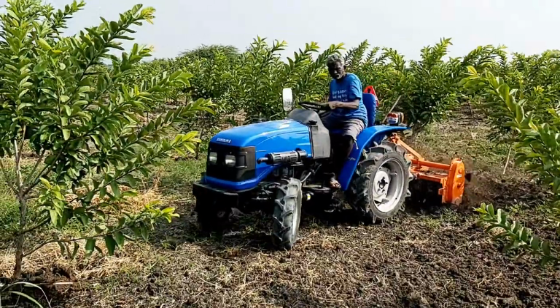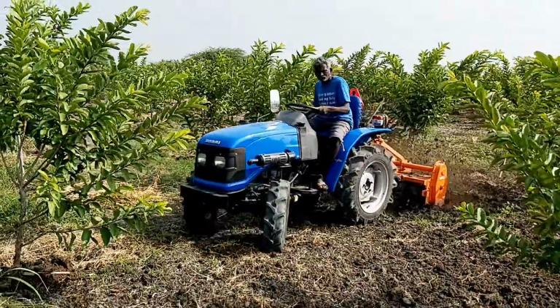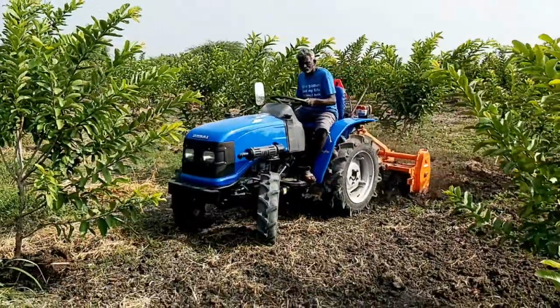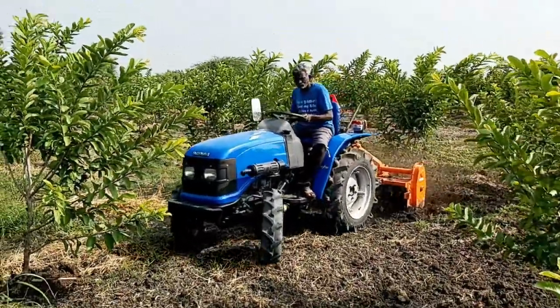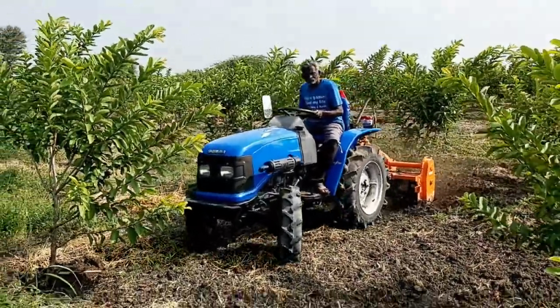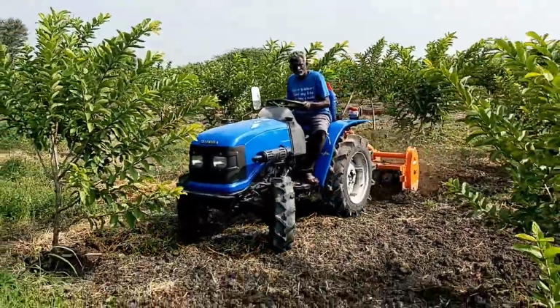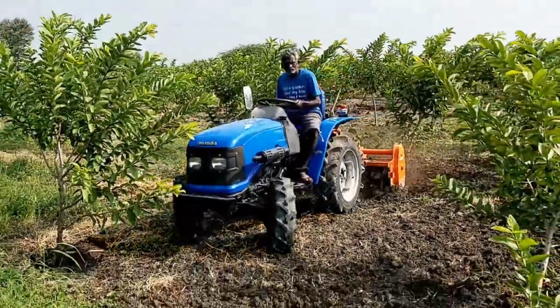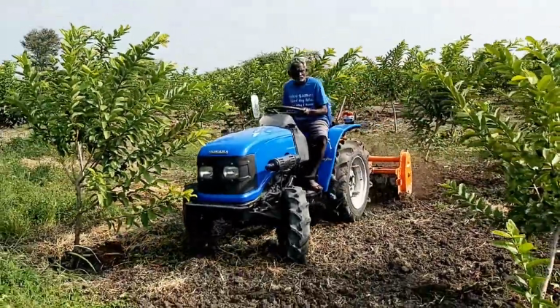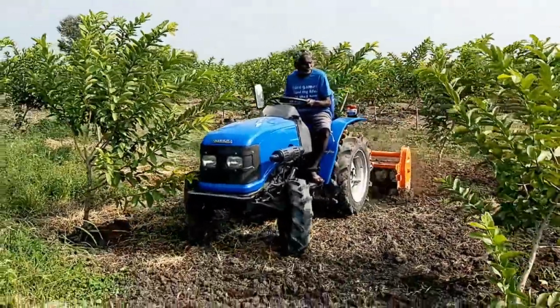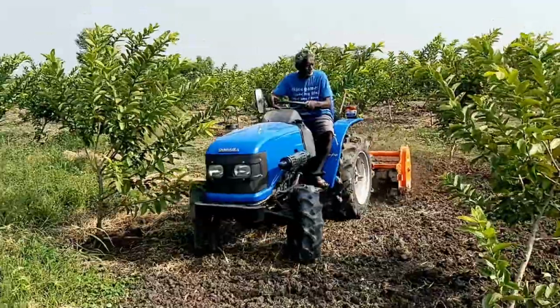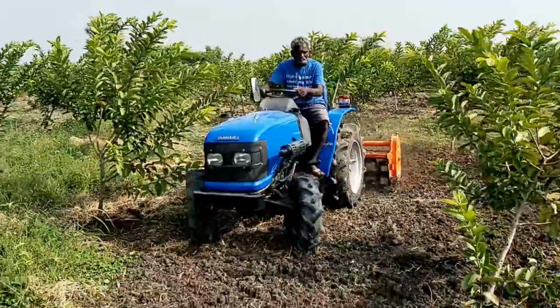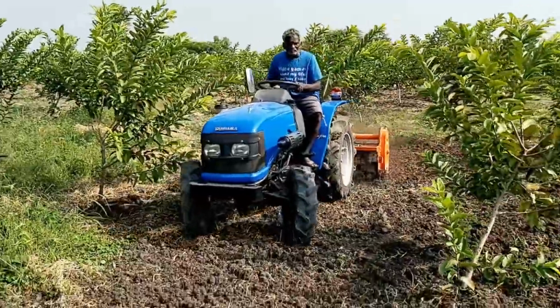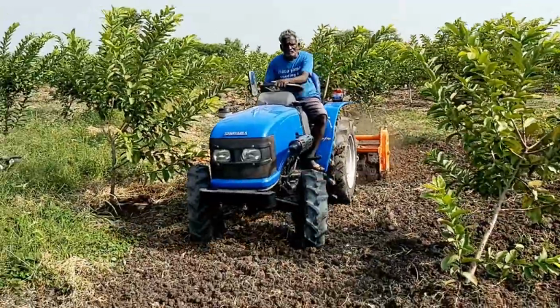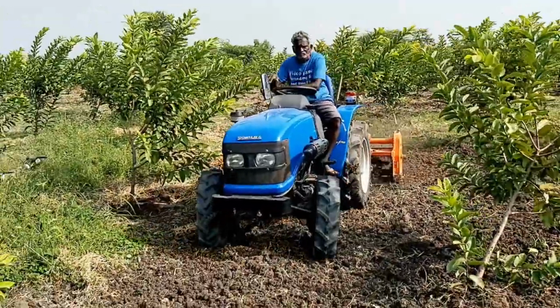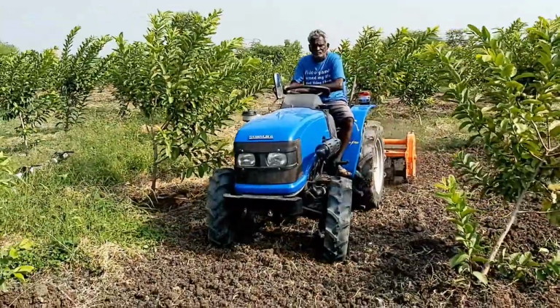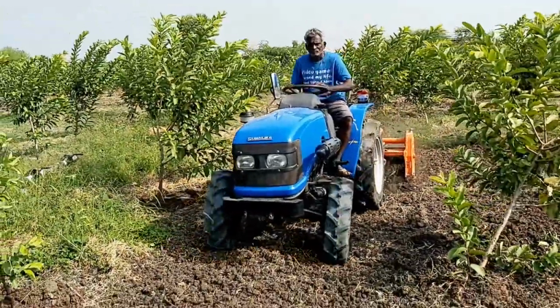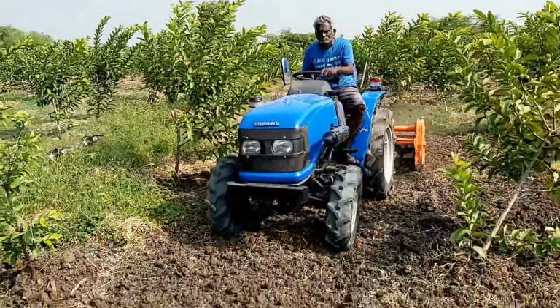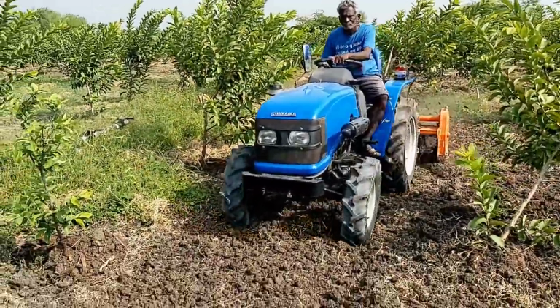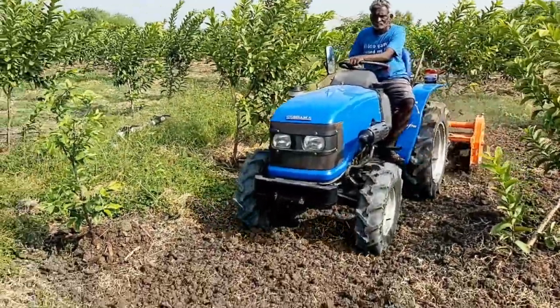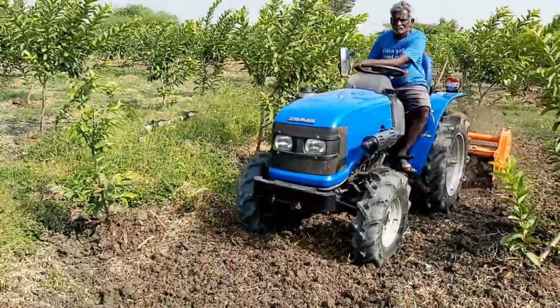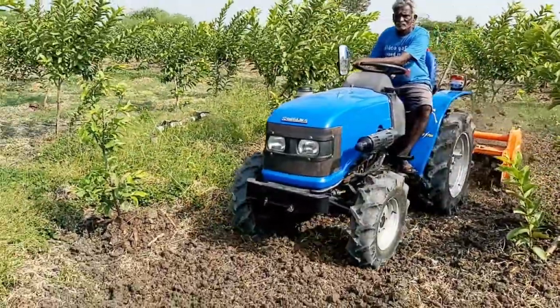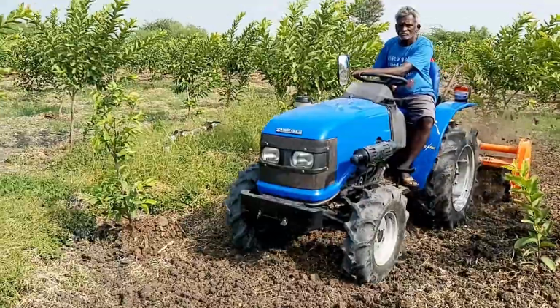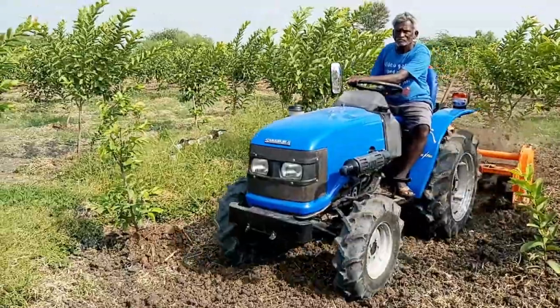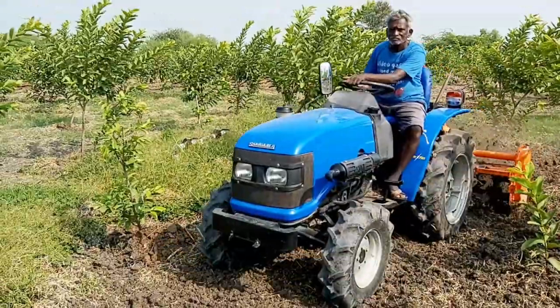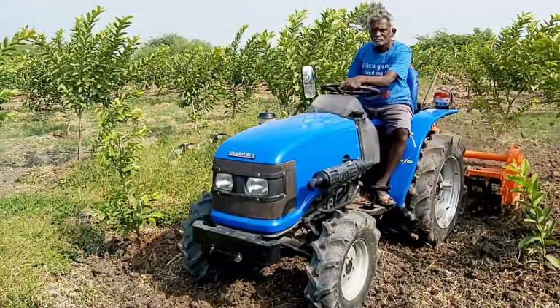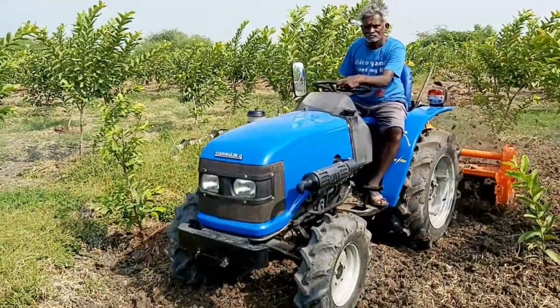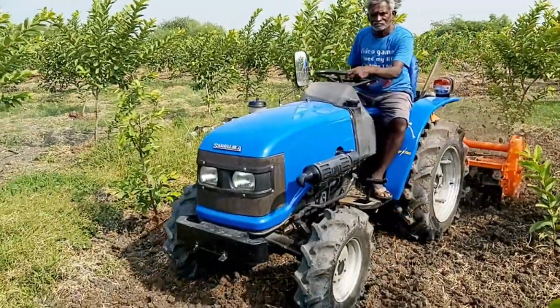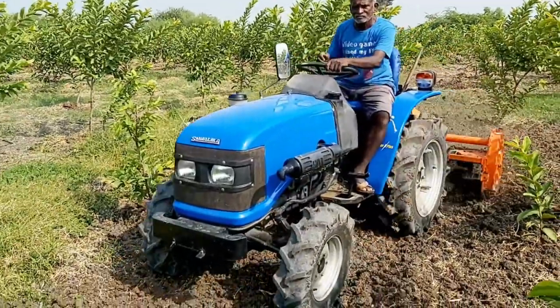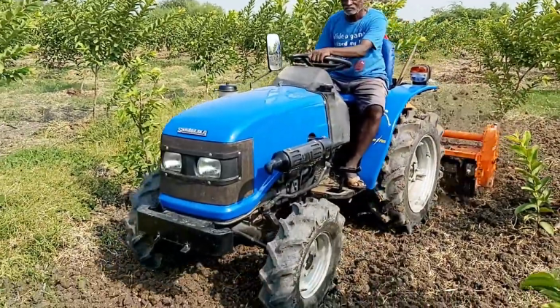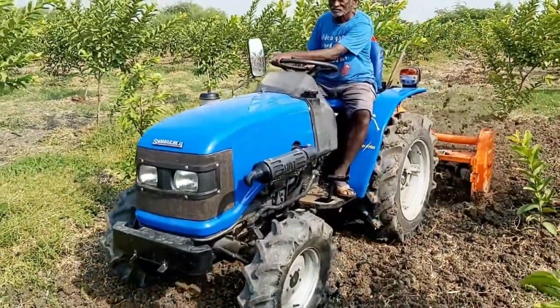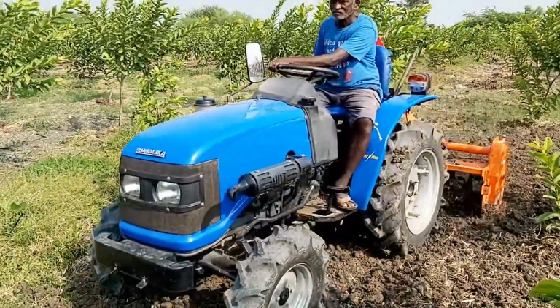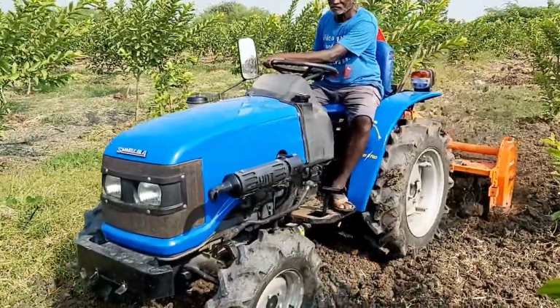Hello everyone, welcome back to our channel. This is our two-year-old high-density guava farm. Now let's see how weeding is done in the farm using a mini tractor.